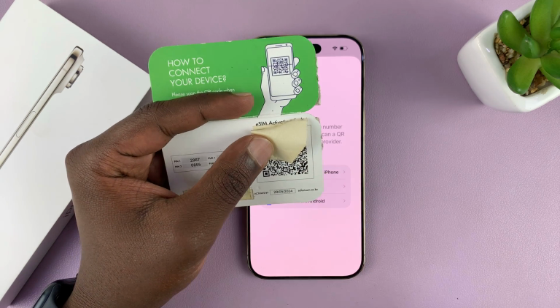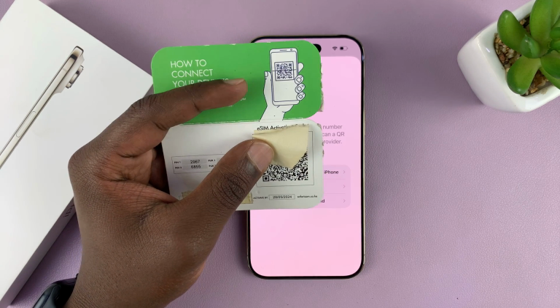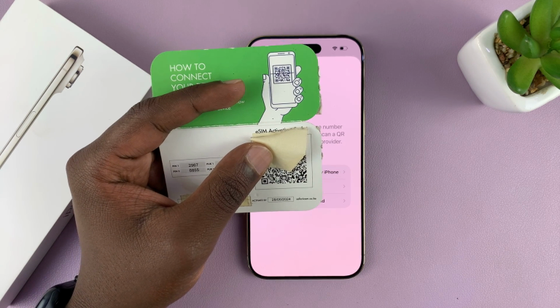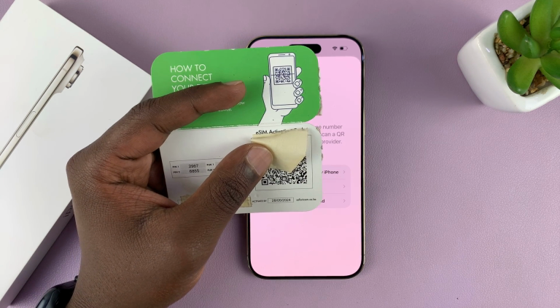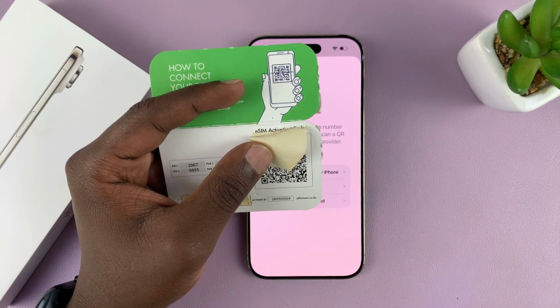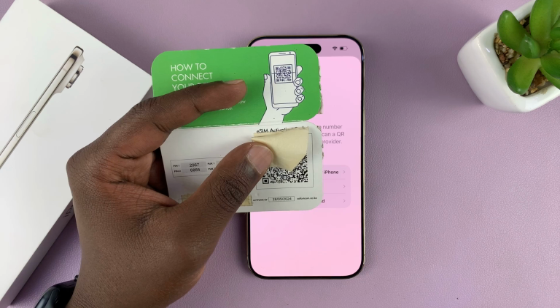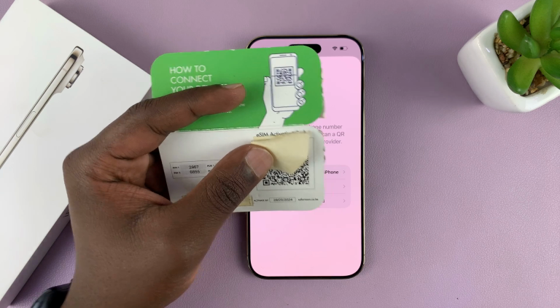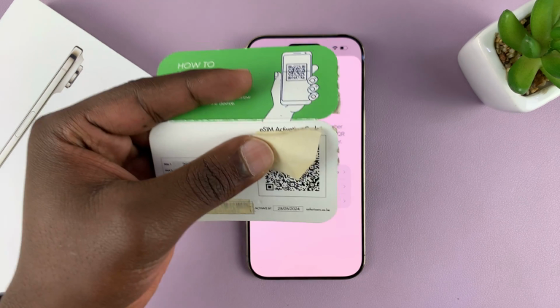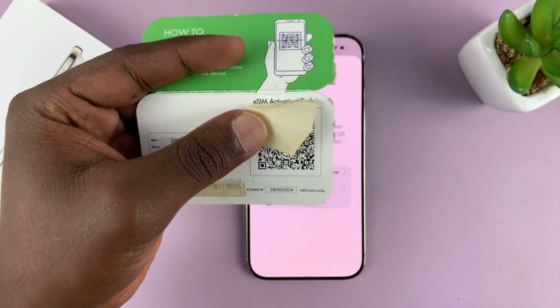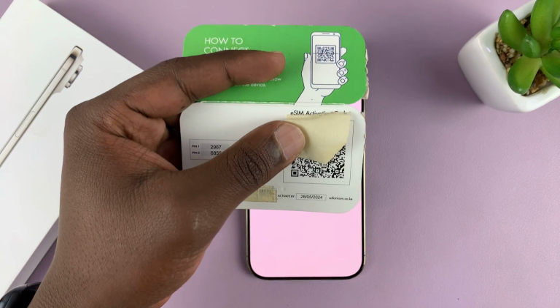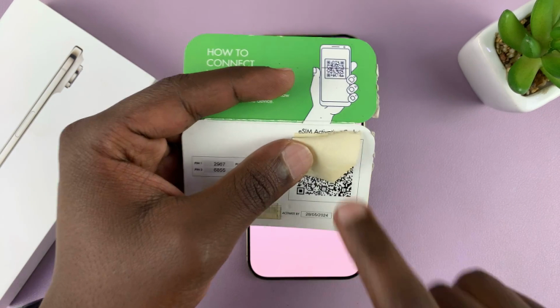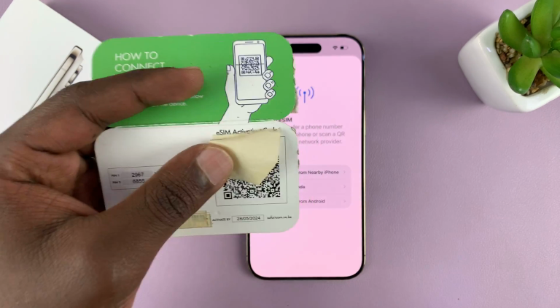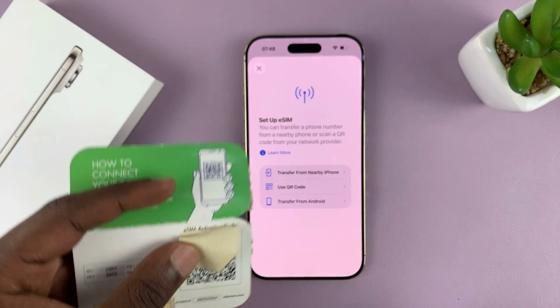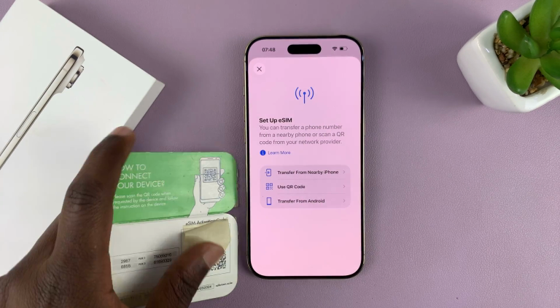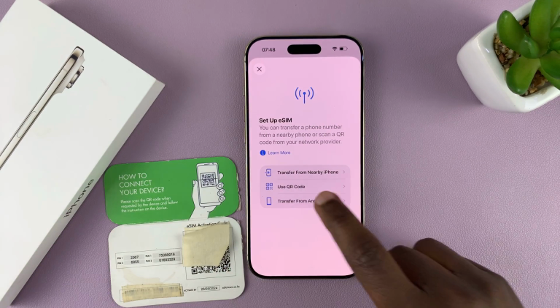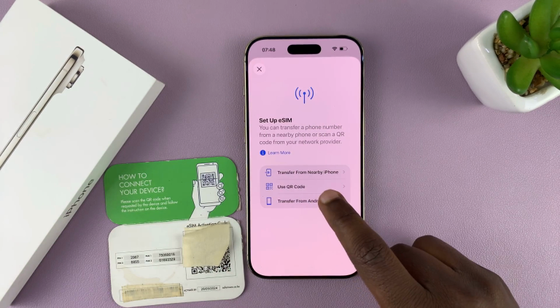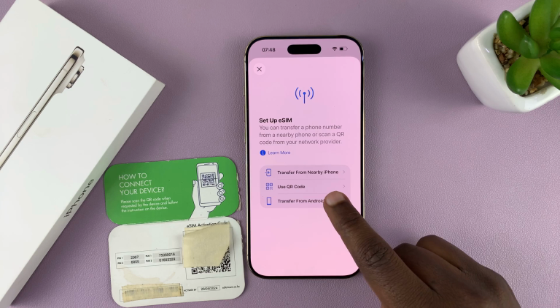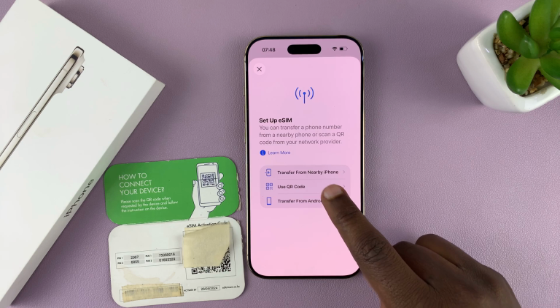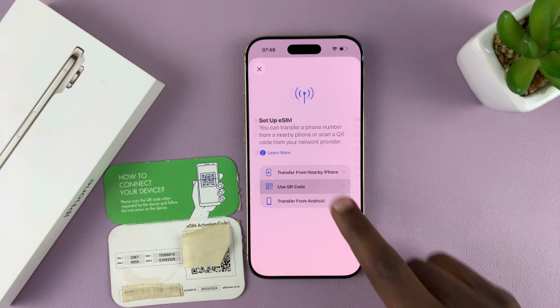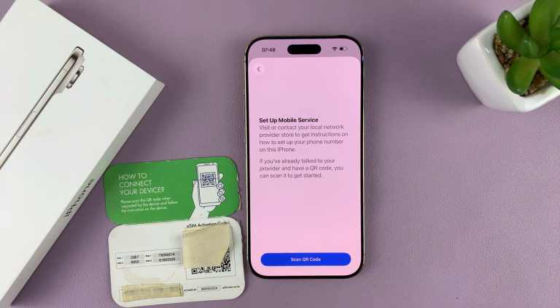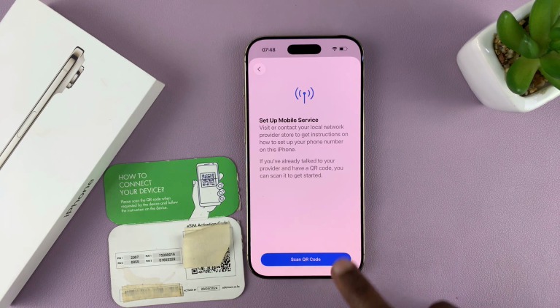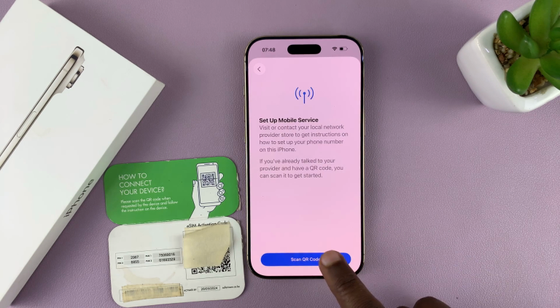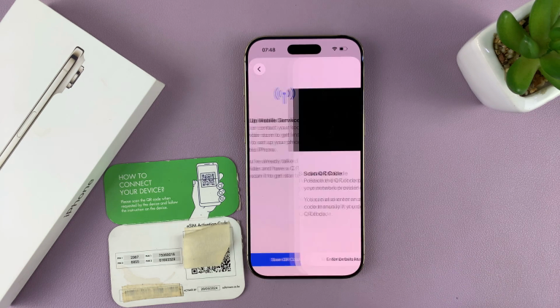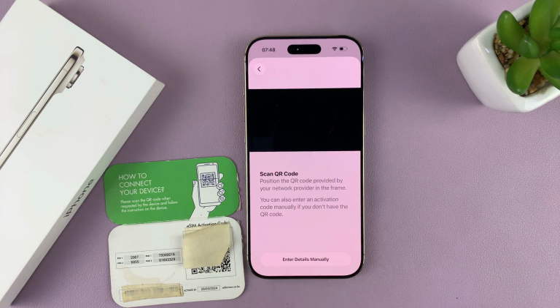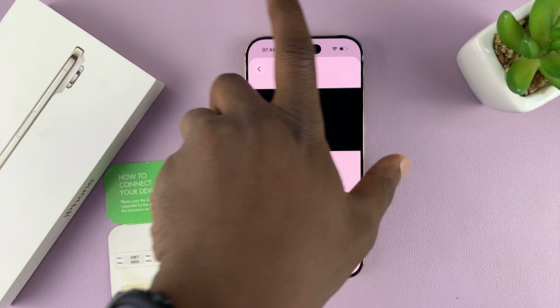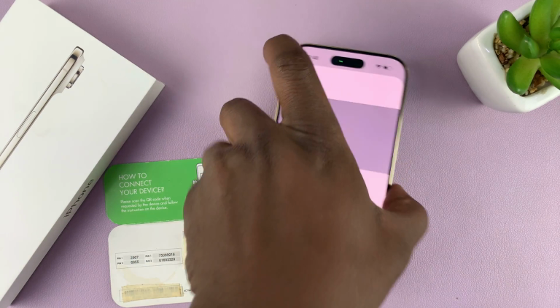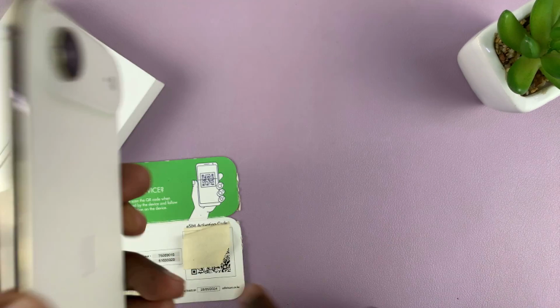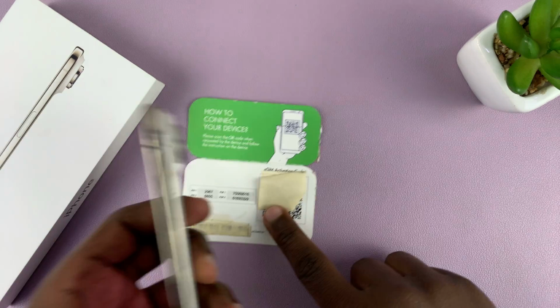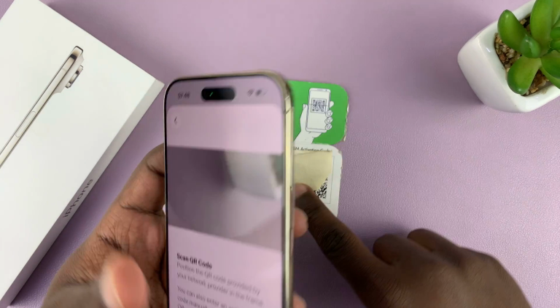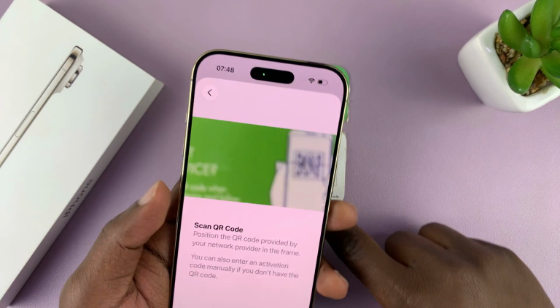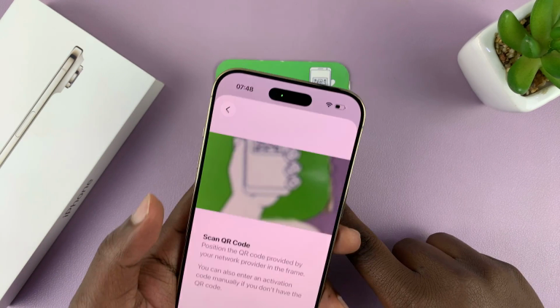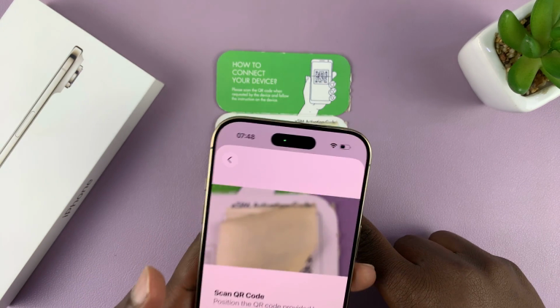Your provider will send you your QR code via email. So find that QR code — mine is here — and I'm going to choose the Use QR Code option, then tap on Scan QR Code, and now I'm going to scan the QR code for my eSIM.